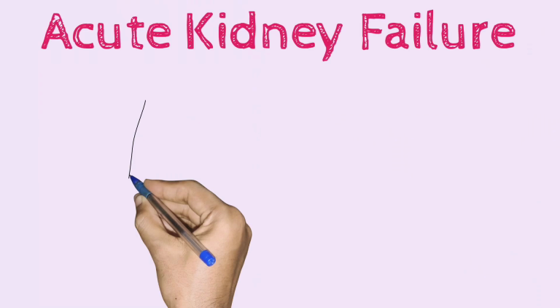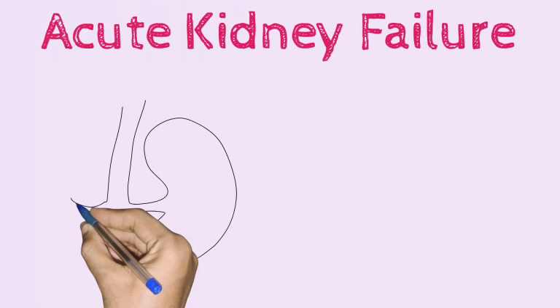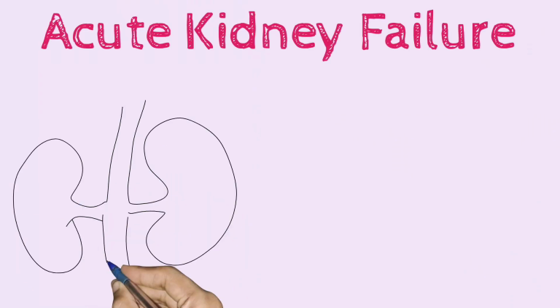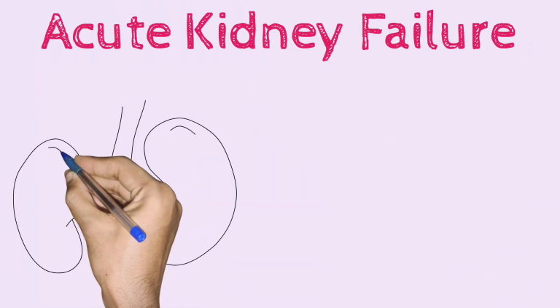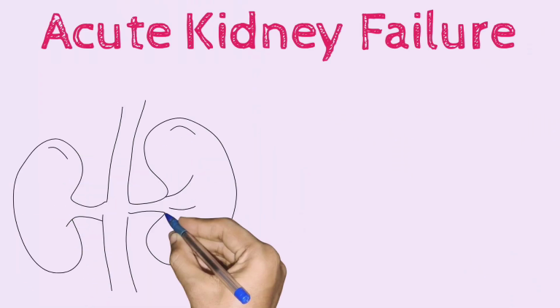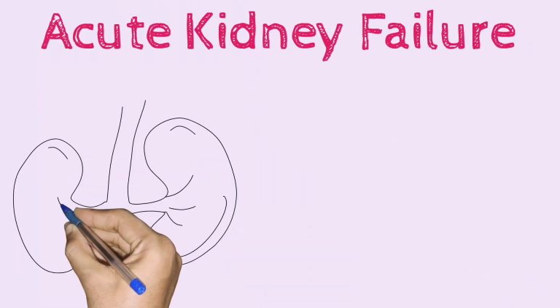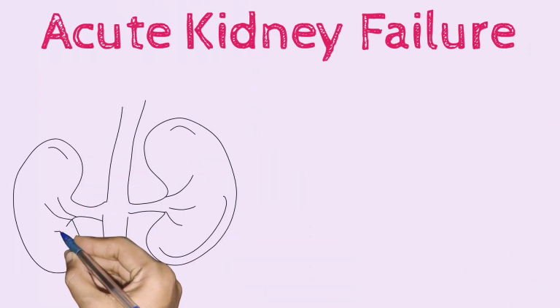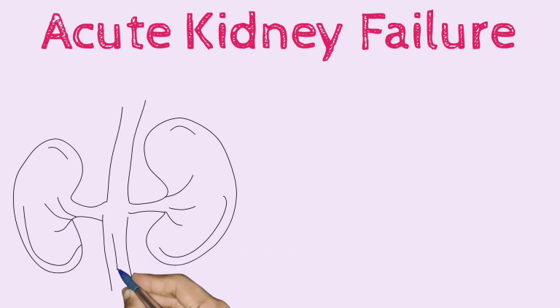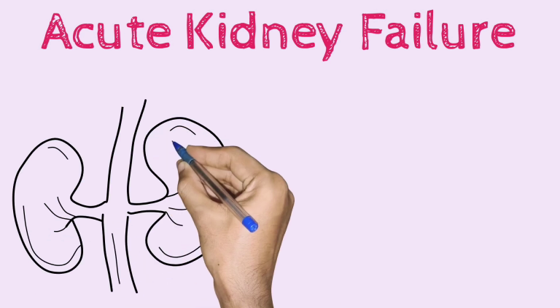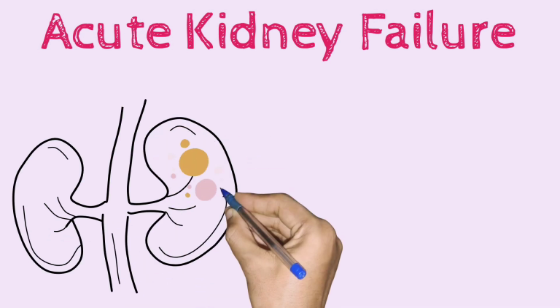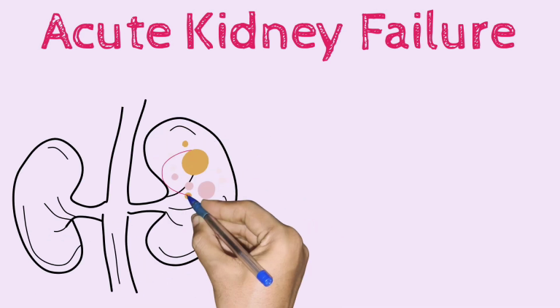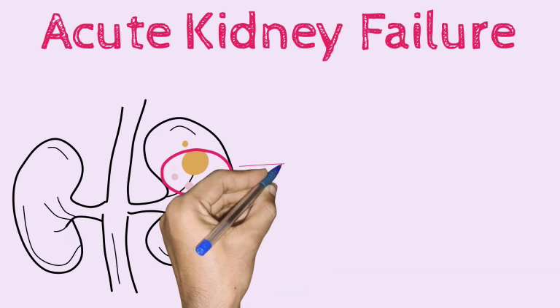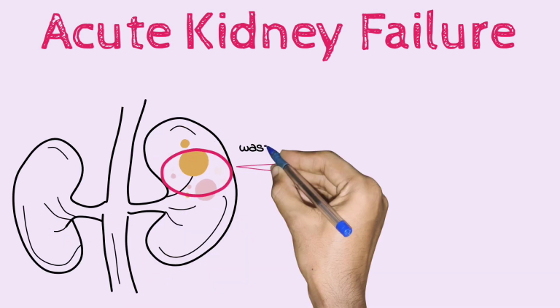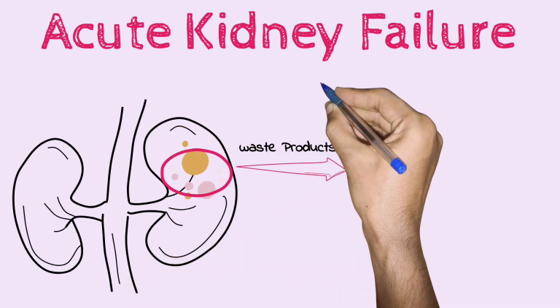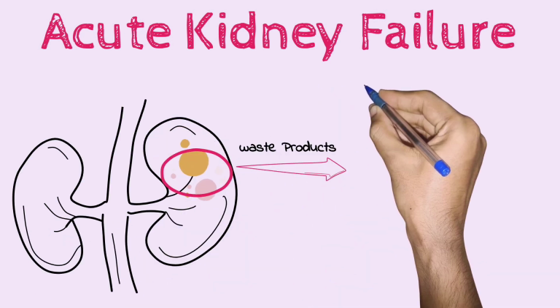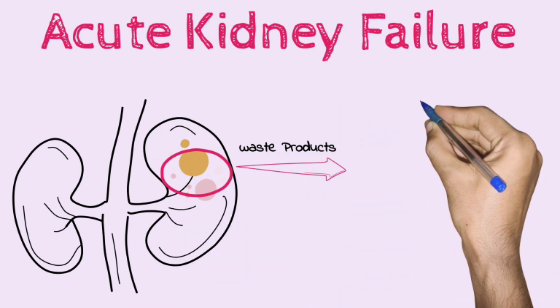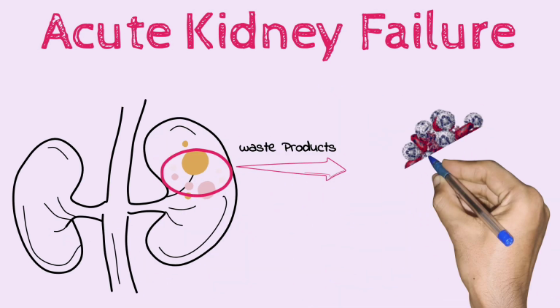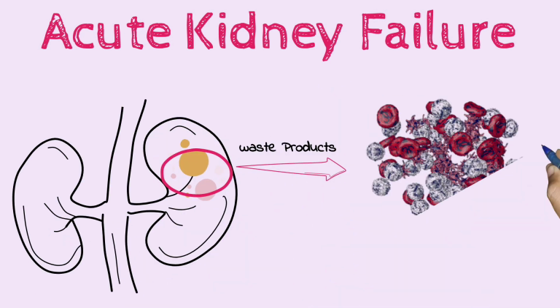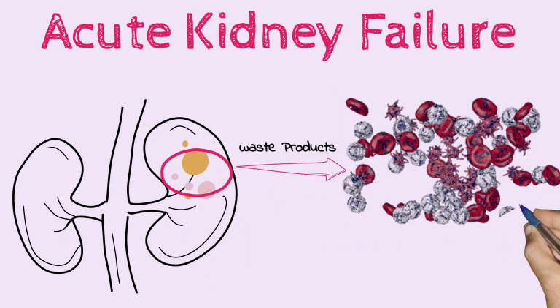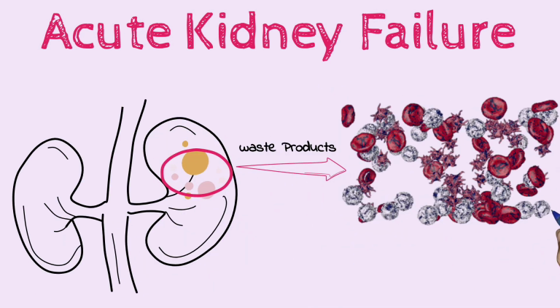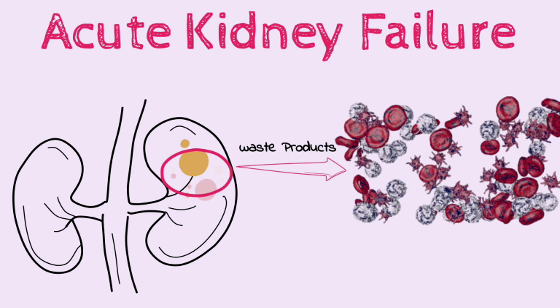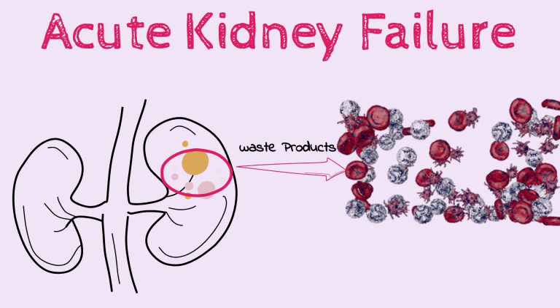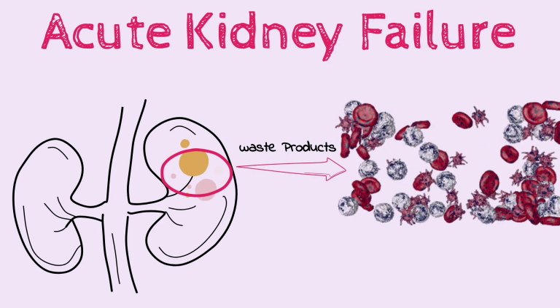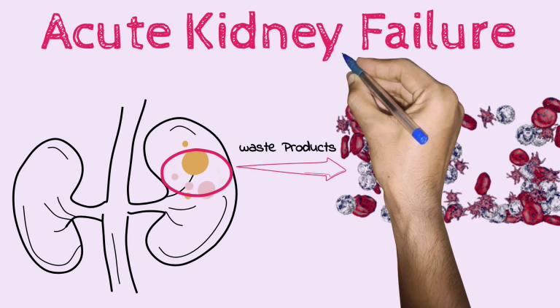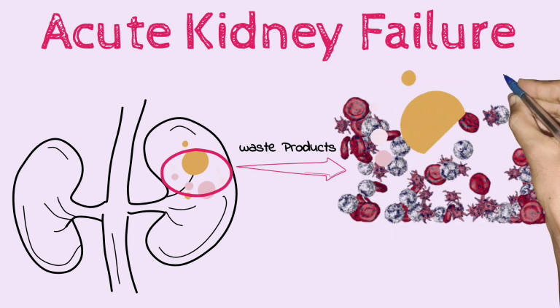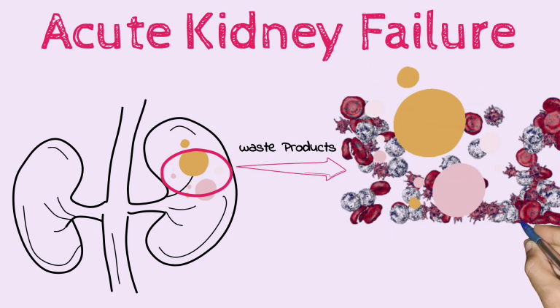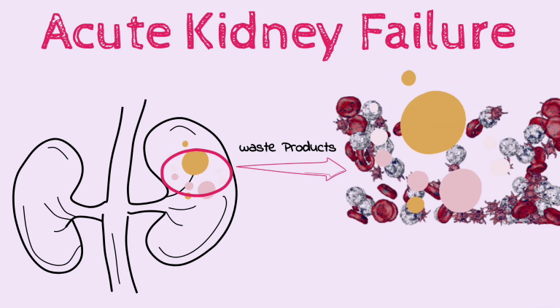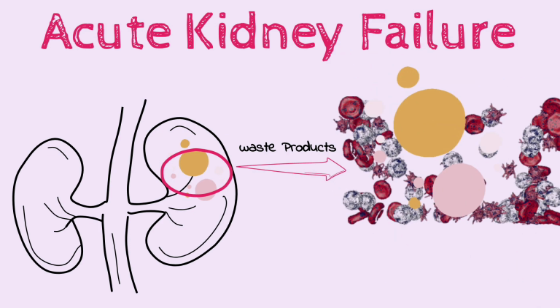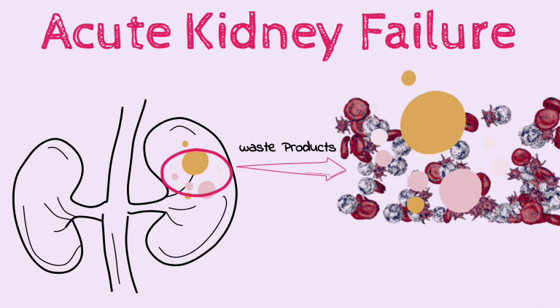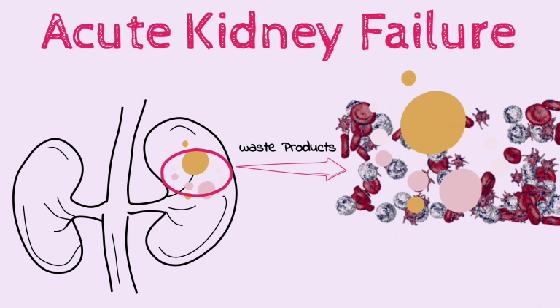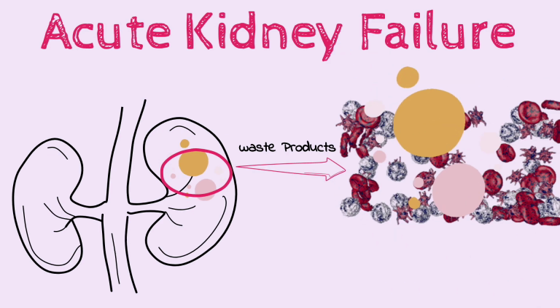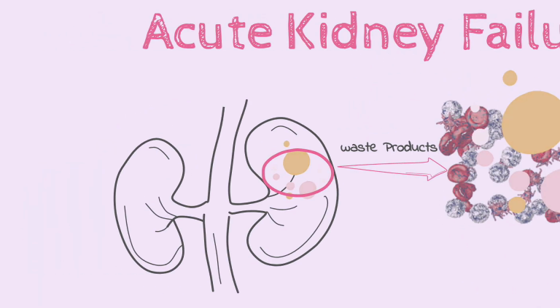Acute kidney failure occurs when your kidneys suddenly become unable to filter waste products from your blood. When your kidneys lose their filtering ability, dangerous levels of waste may accumulate, and your blood's chemical makeup may get out of balance.